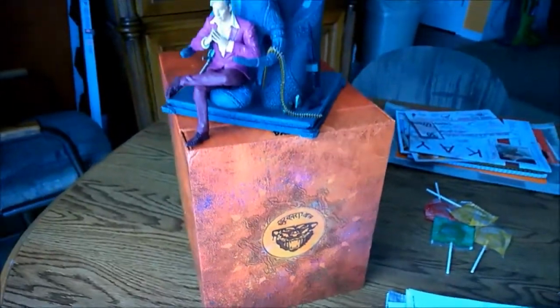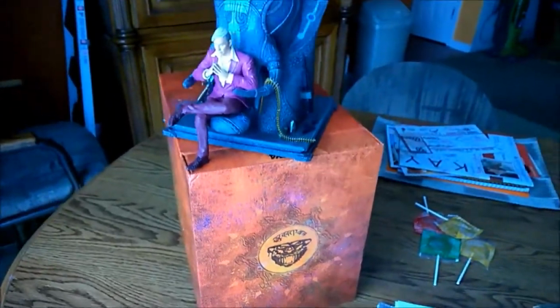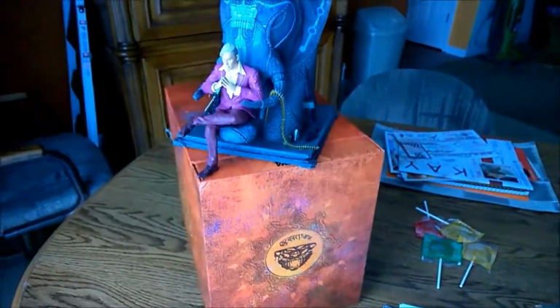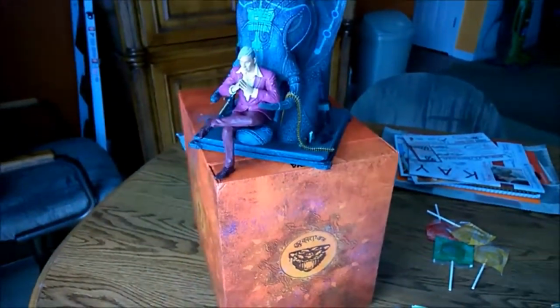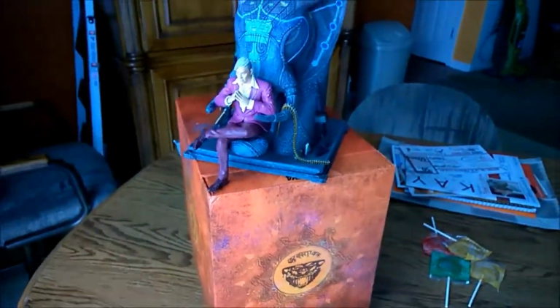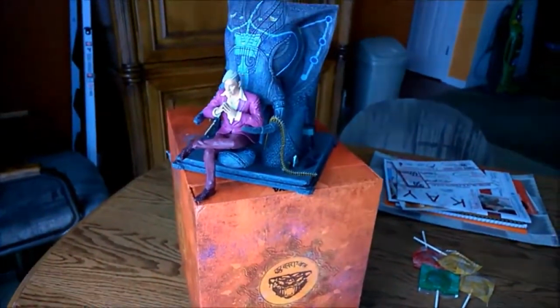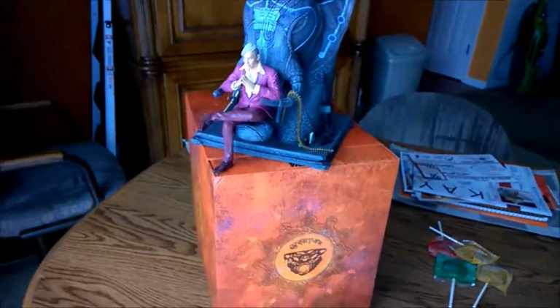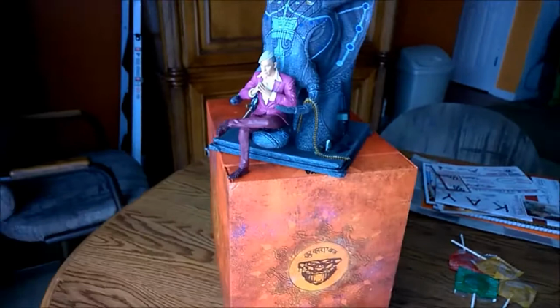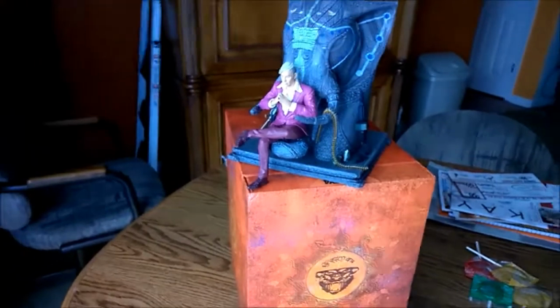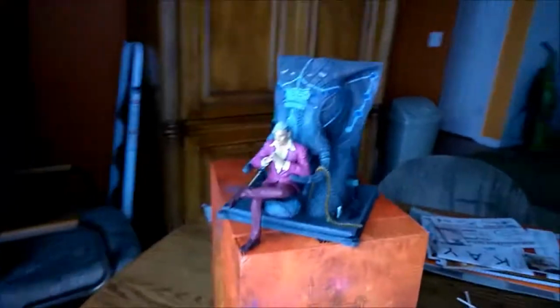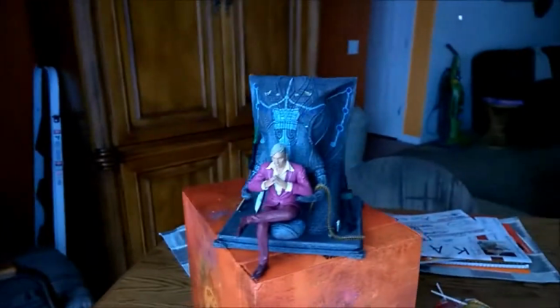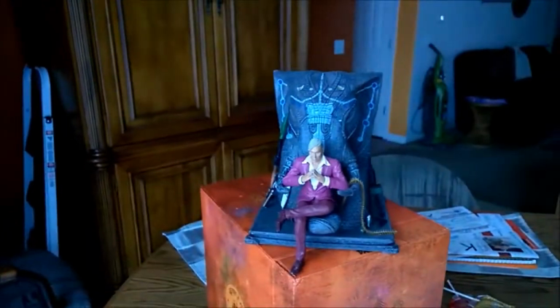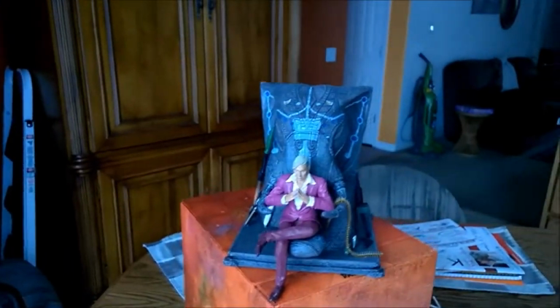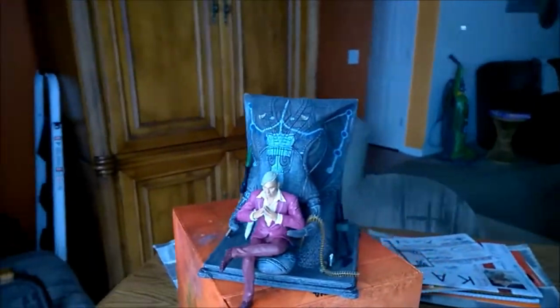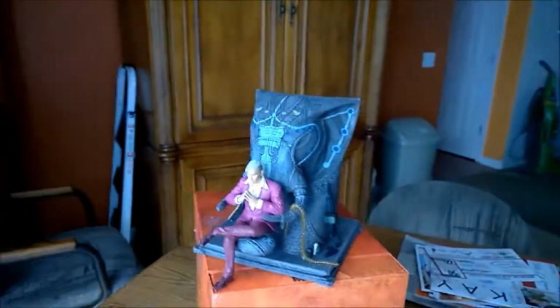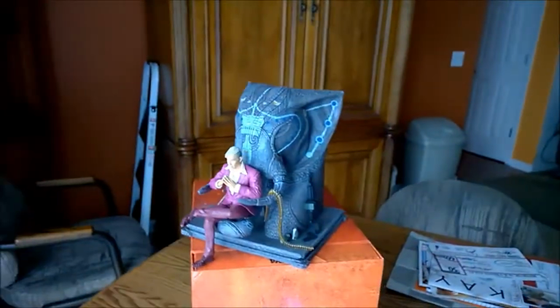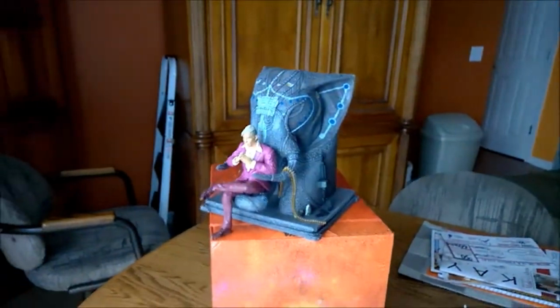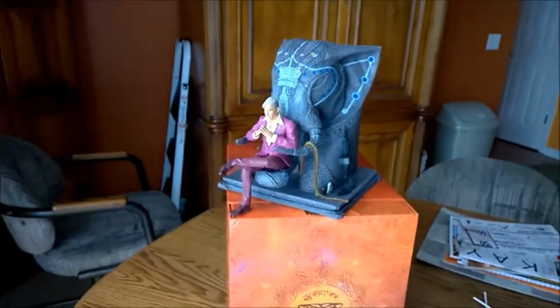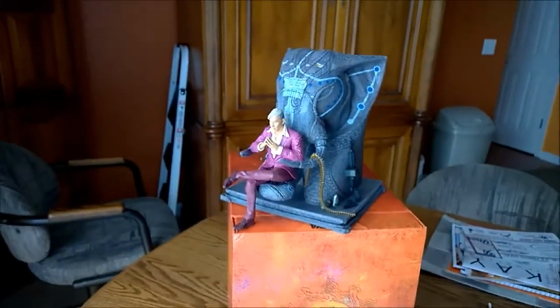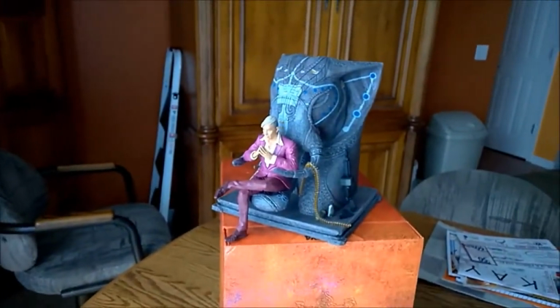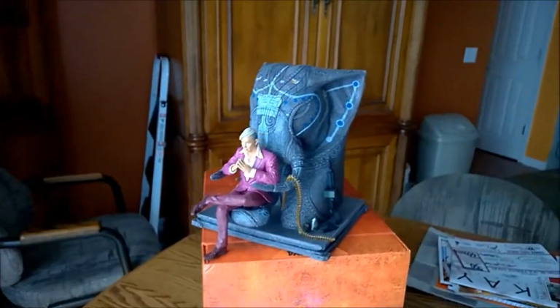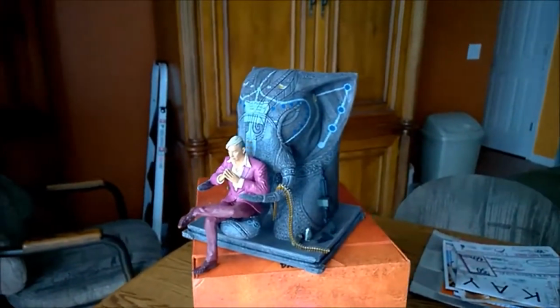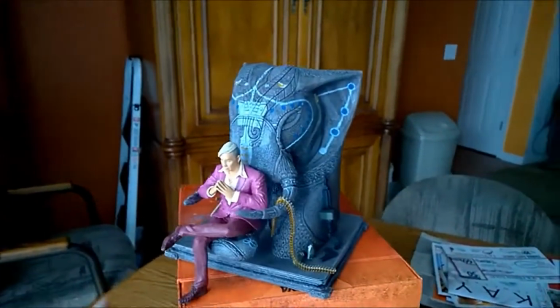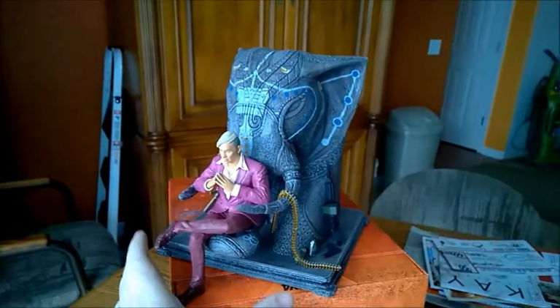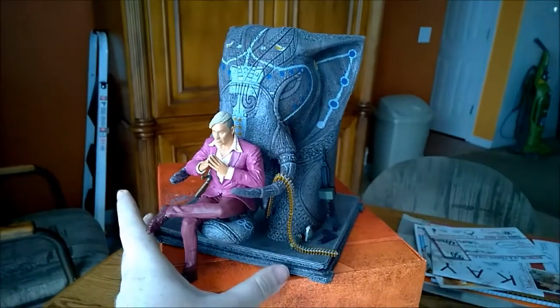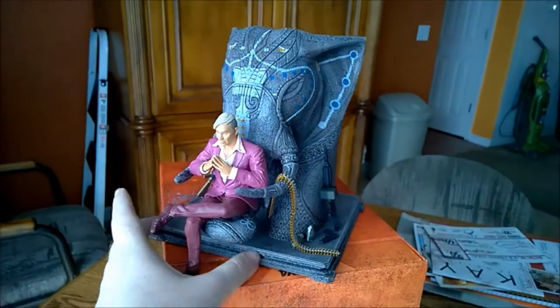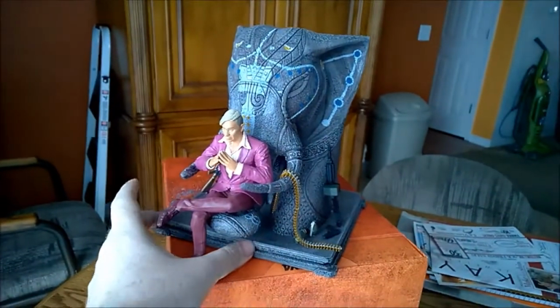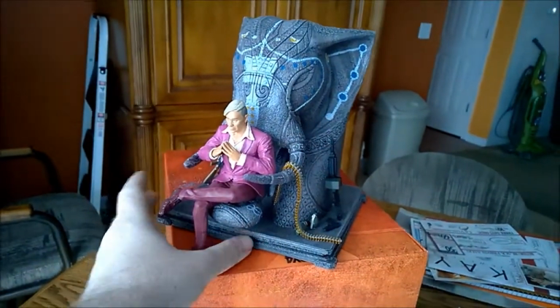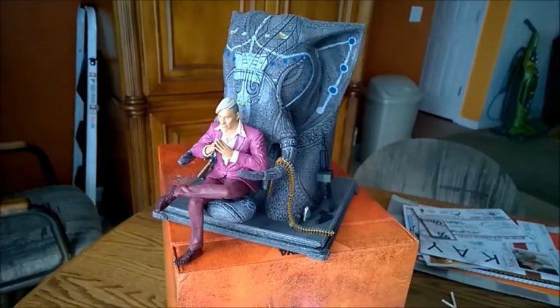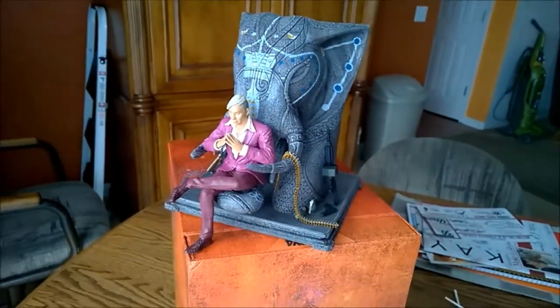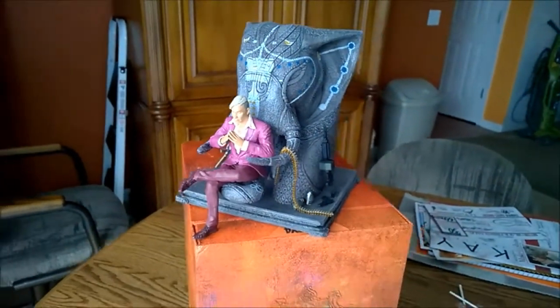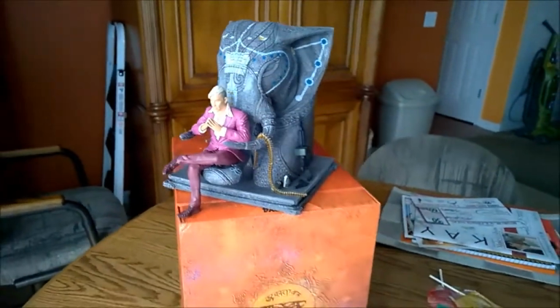What's up guys? Just a little detailed look at the statue or action figure that comes with the Far Cry 4 Collector's Edition. I got mine for the Xbox One.